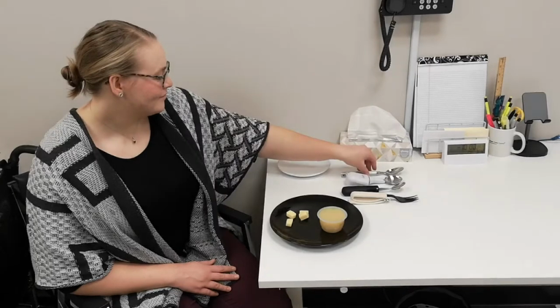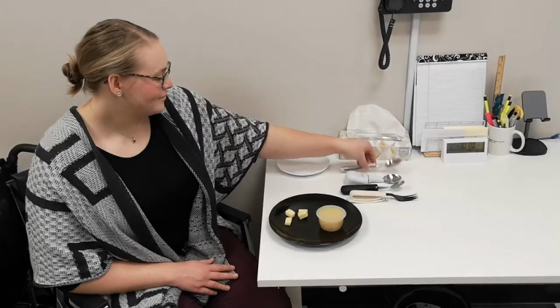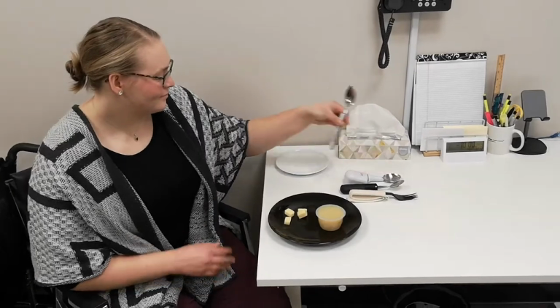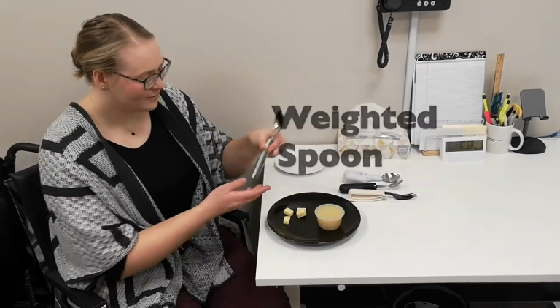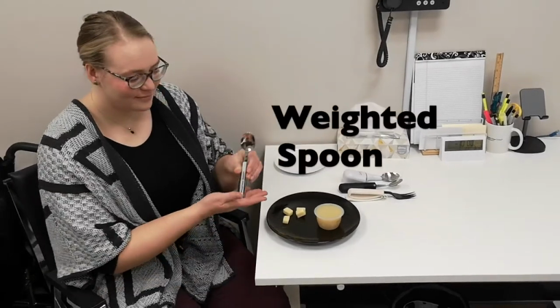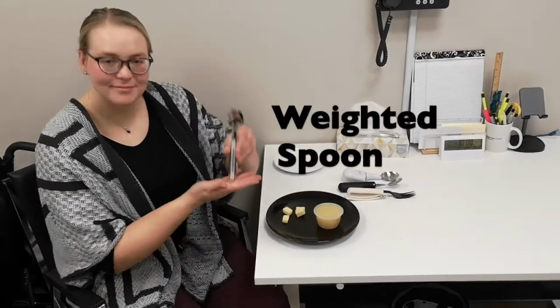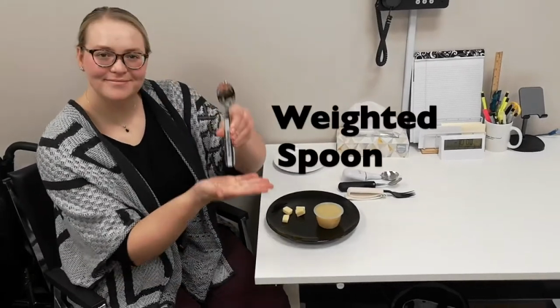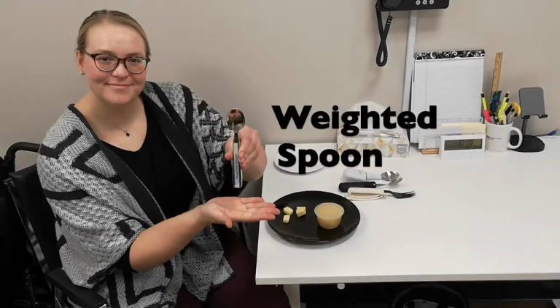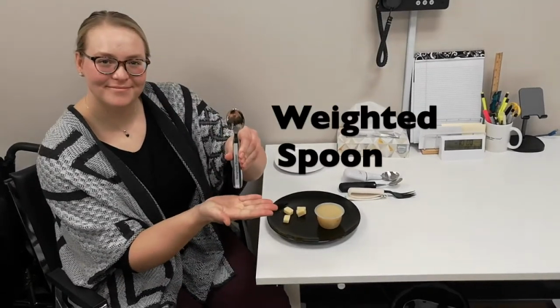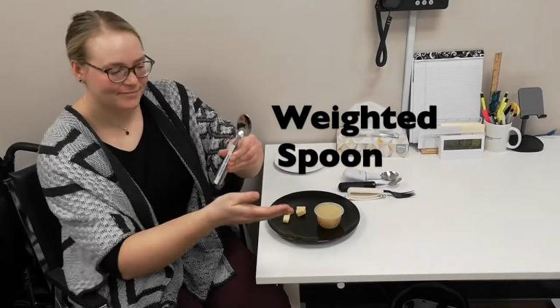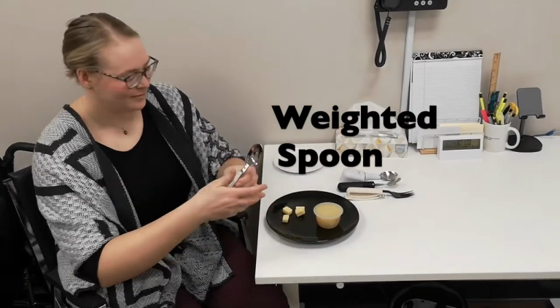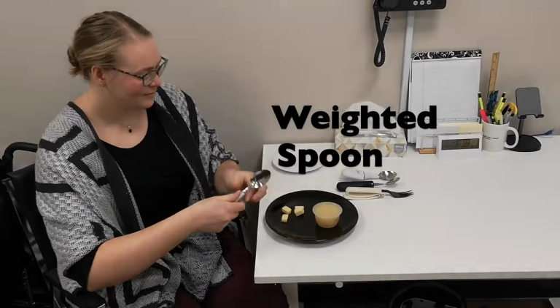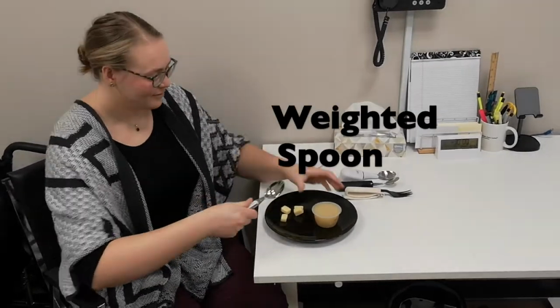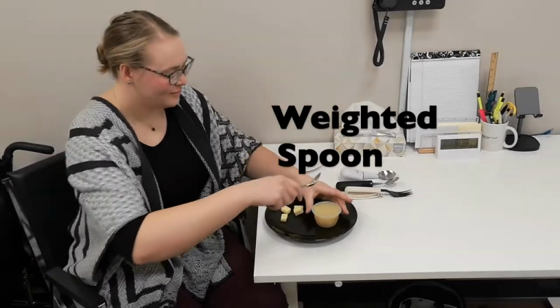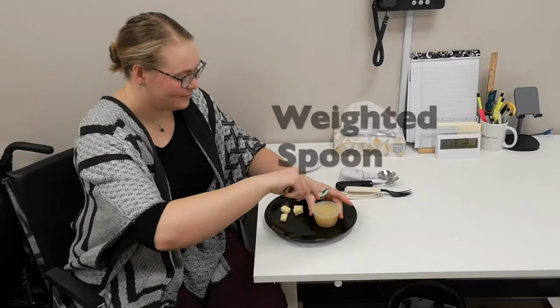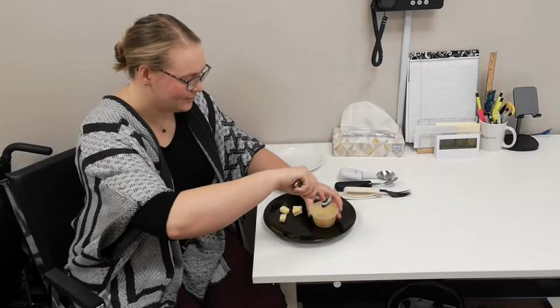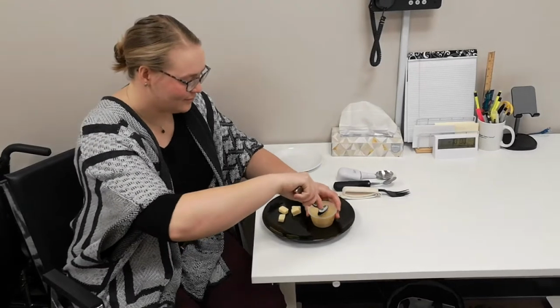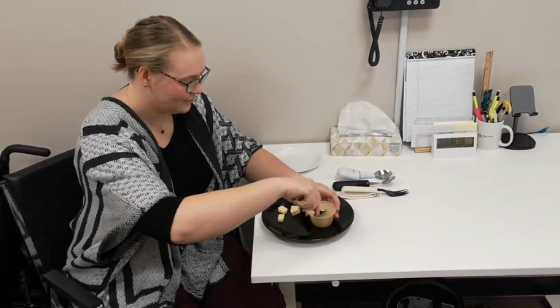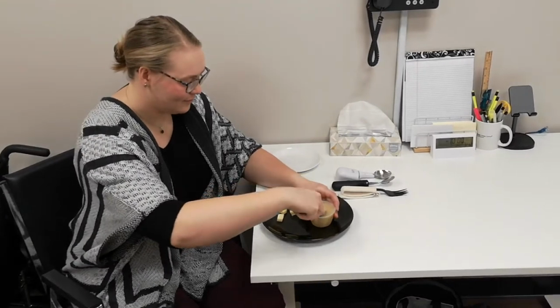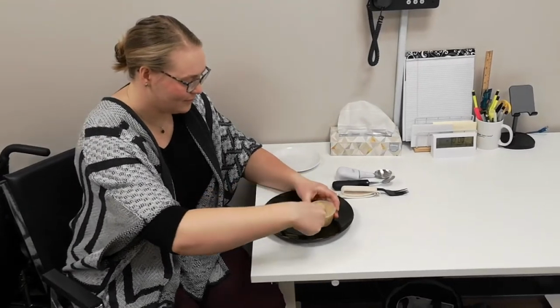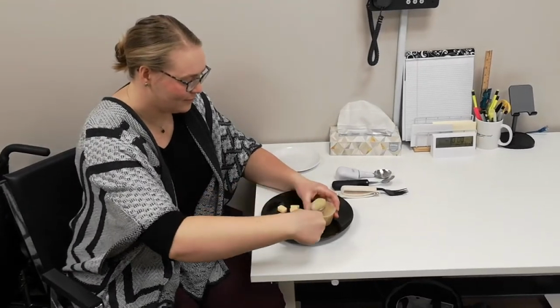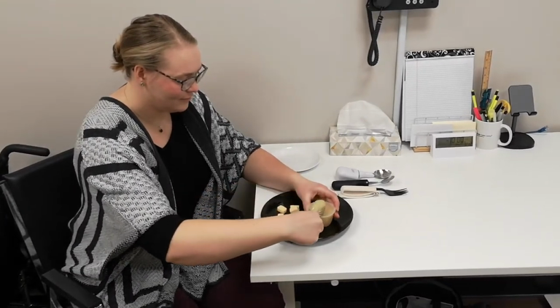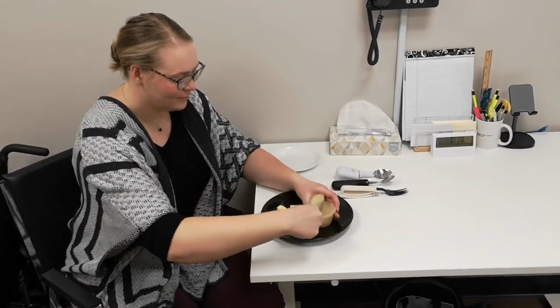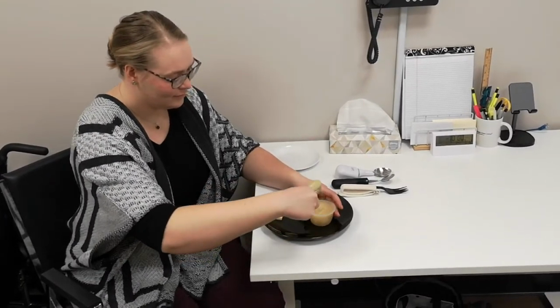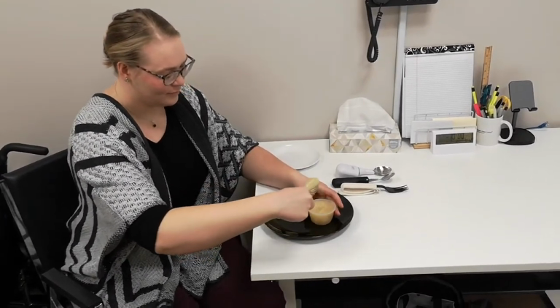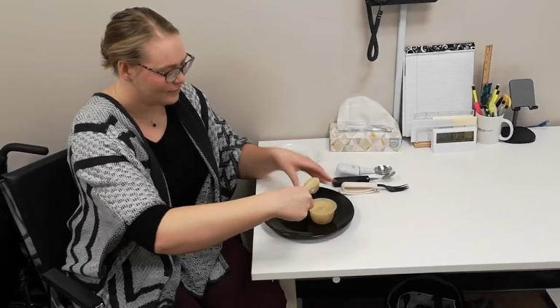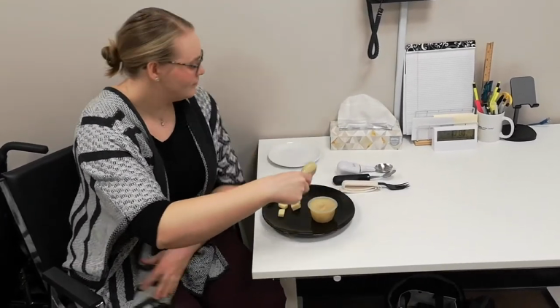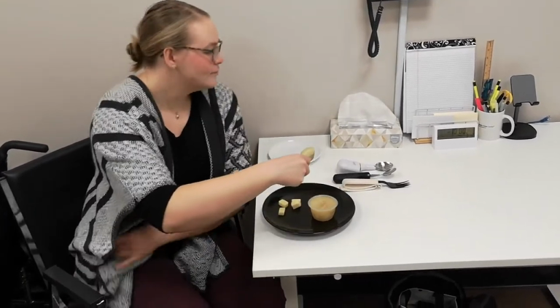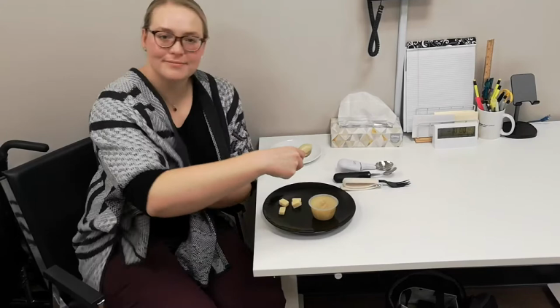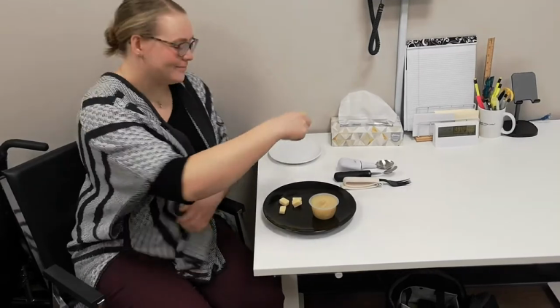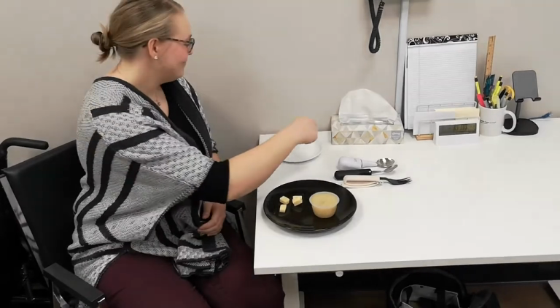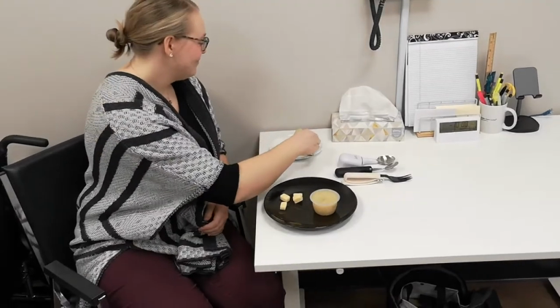Weighted cutlery can be helpful for individuals with tremor. However, it is important to note that not everyone benefits from this type of assistive device. It is a good idea to try before you buy for this item.